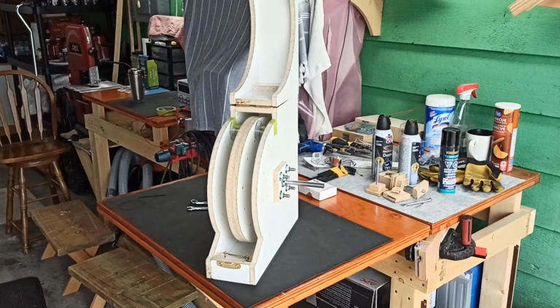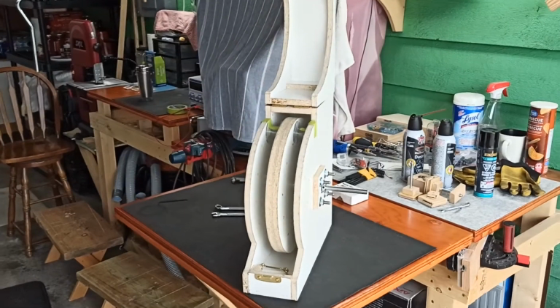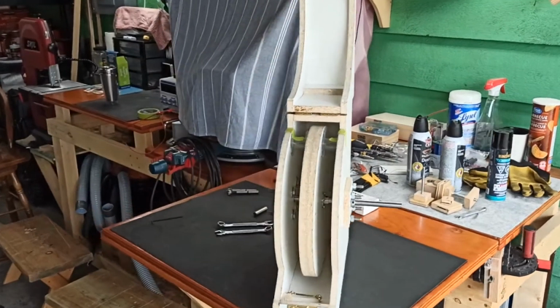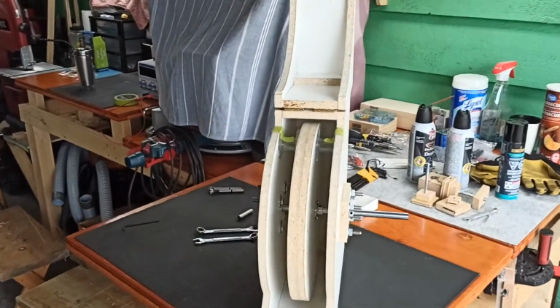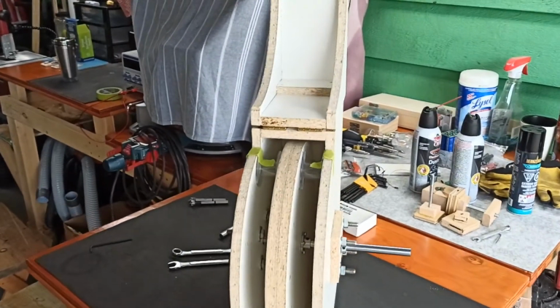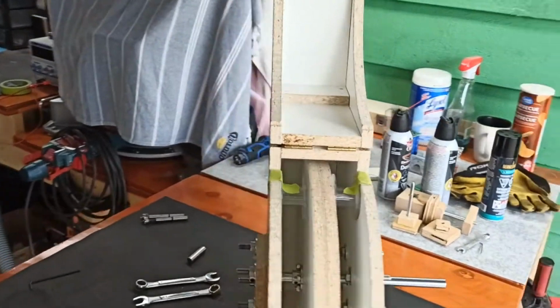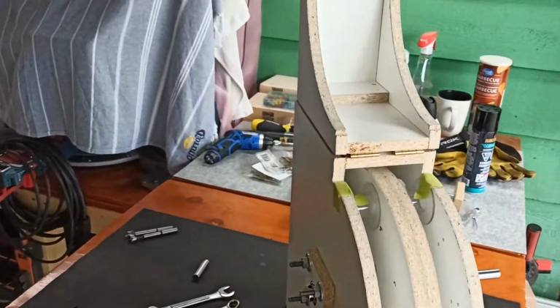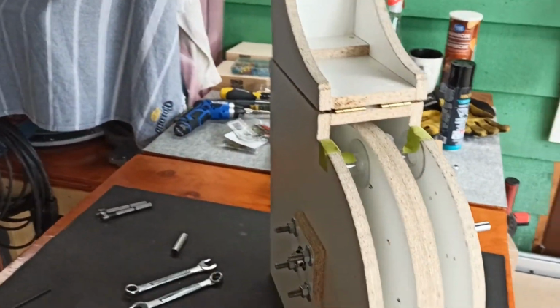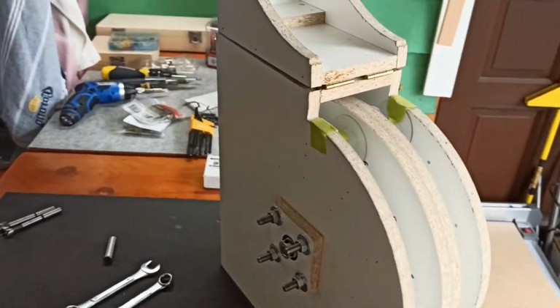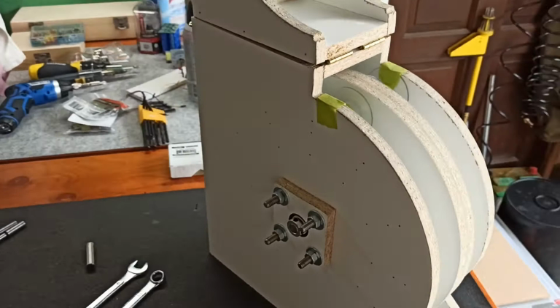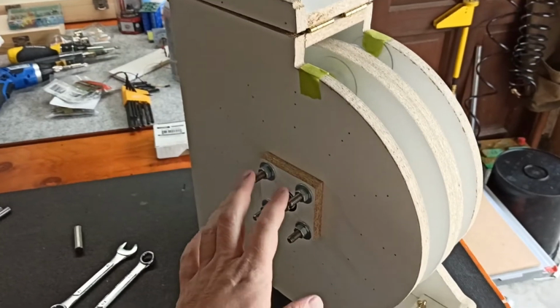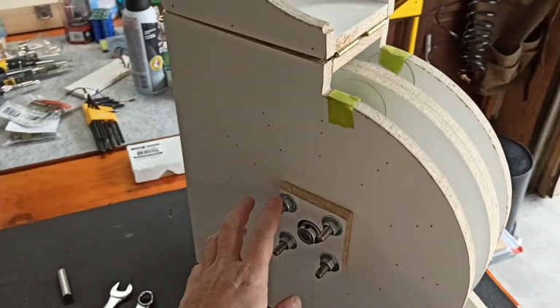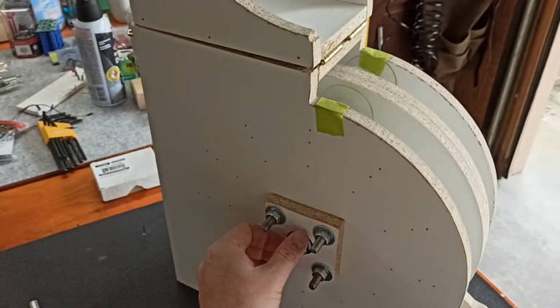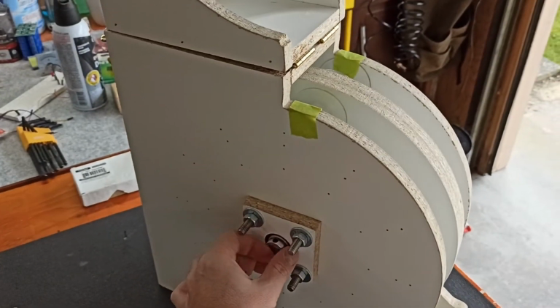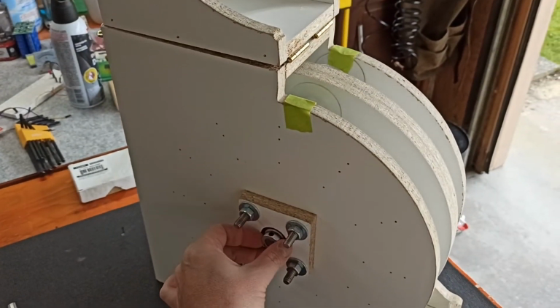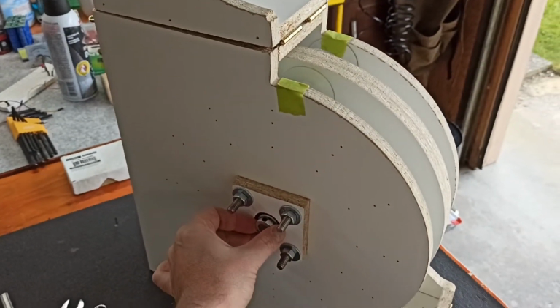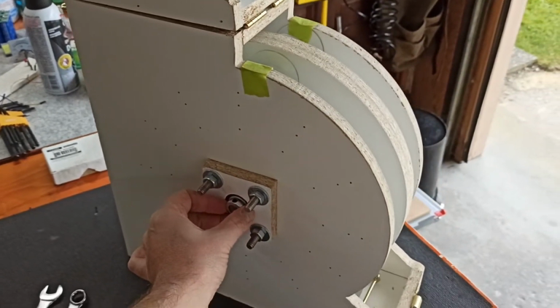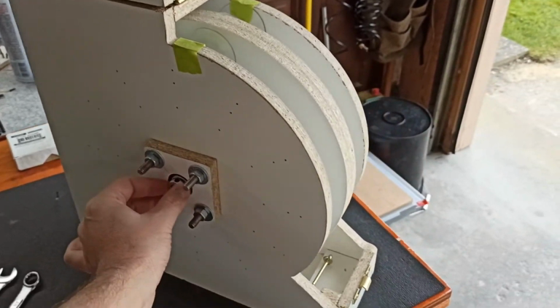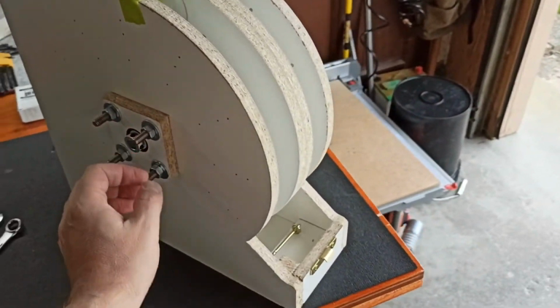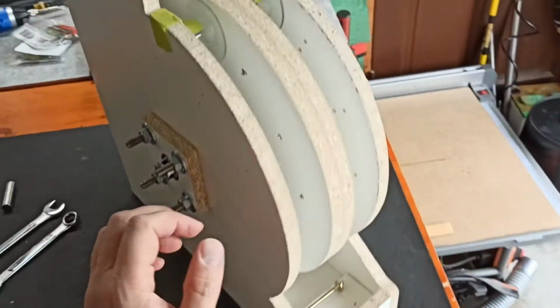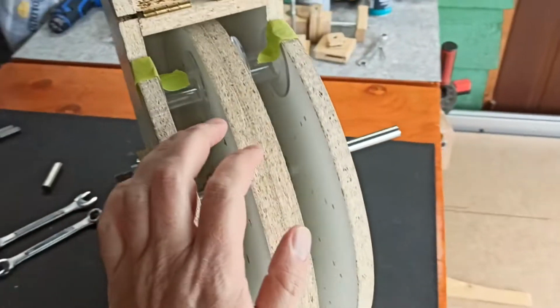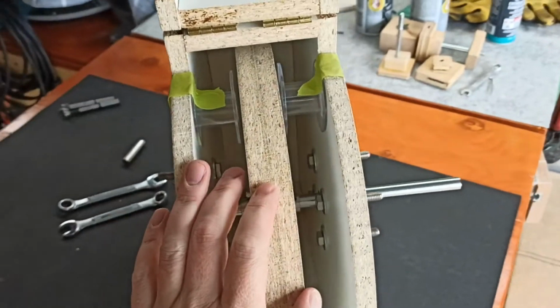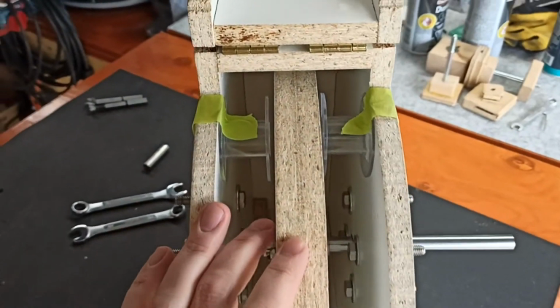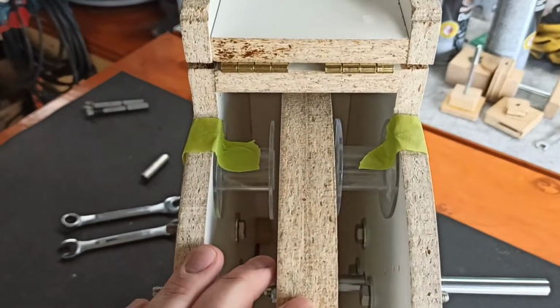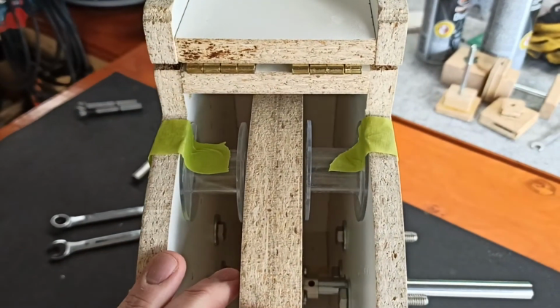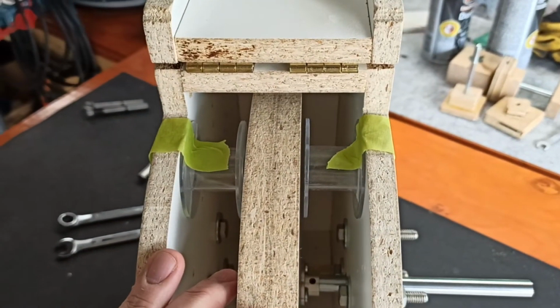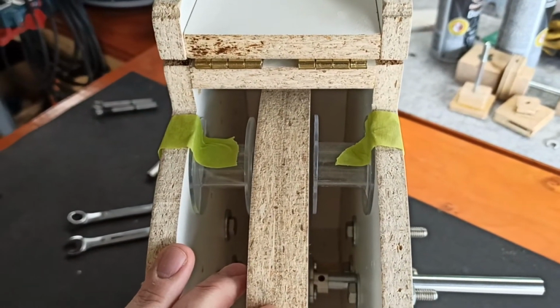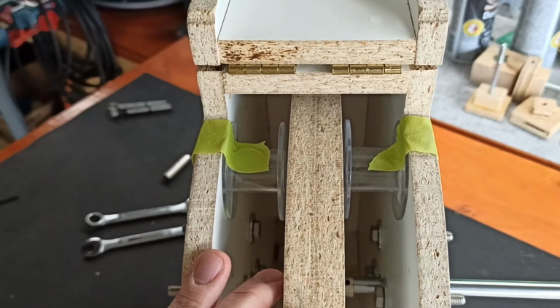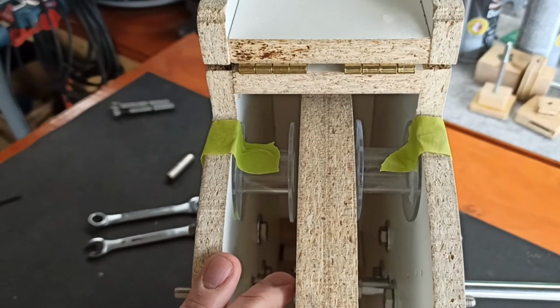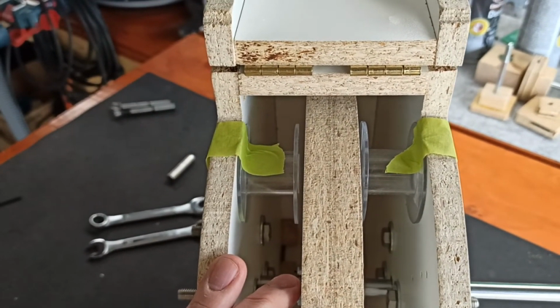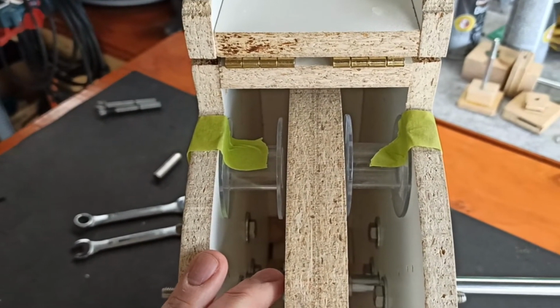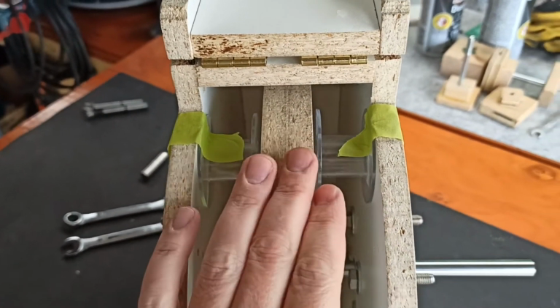Hey Sheldon, so I just finished putting it together — balanced all the brackets, secured it in the center, done. This is the best that I could do. It still has a bit of a wobble but it is not going to get better.